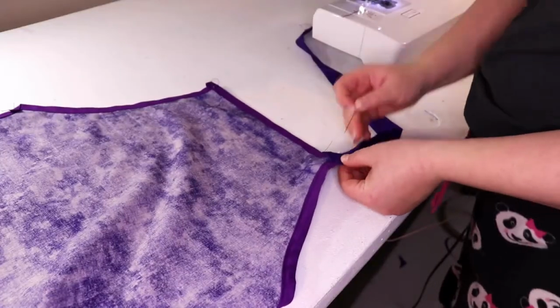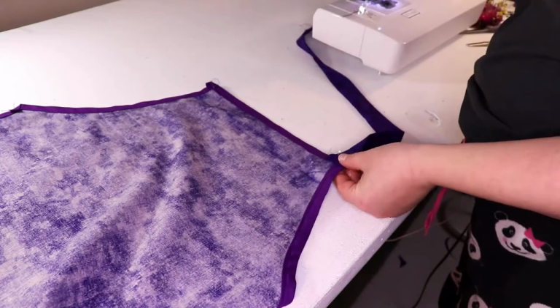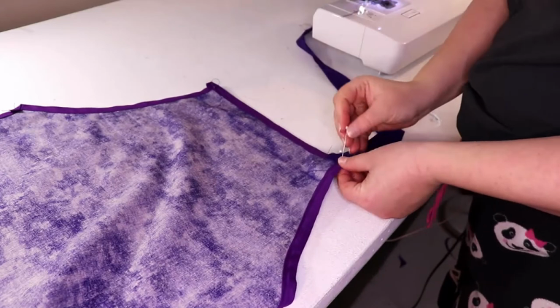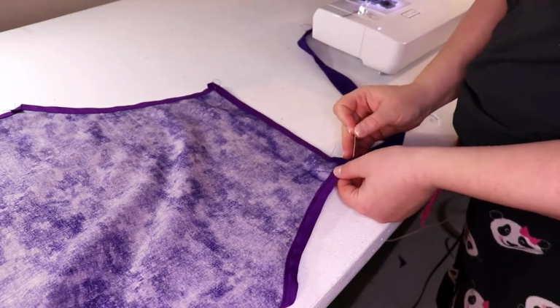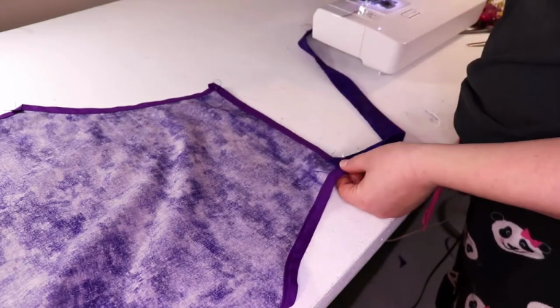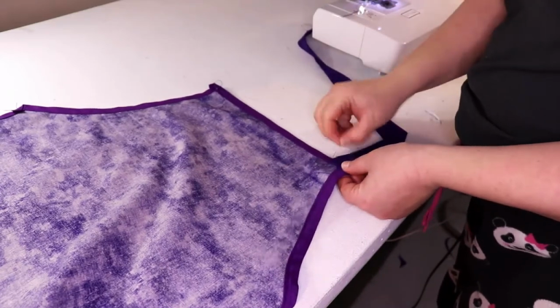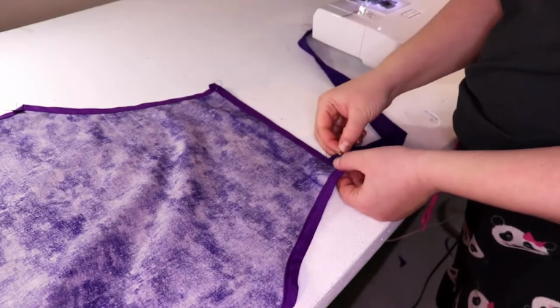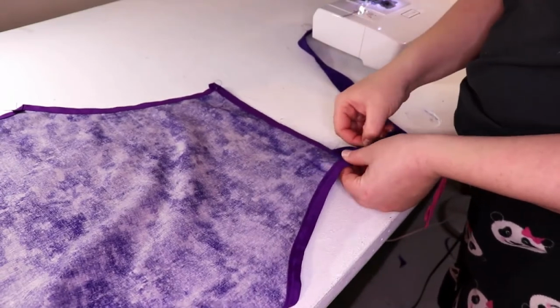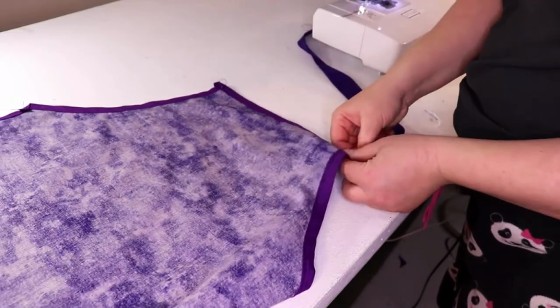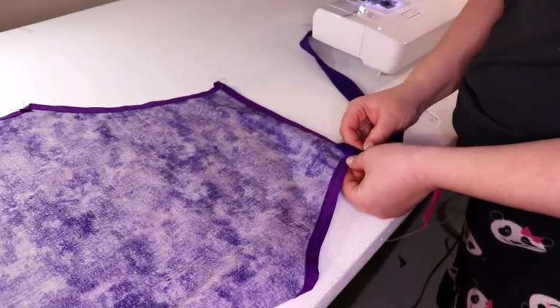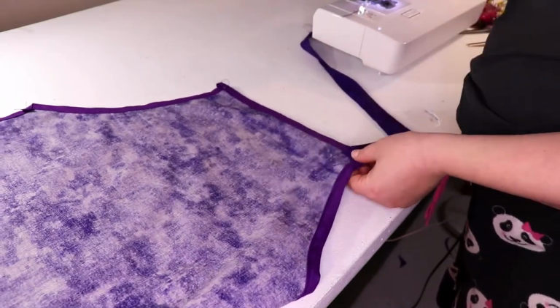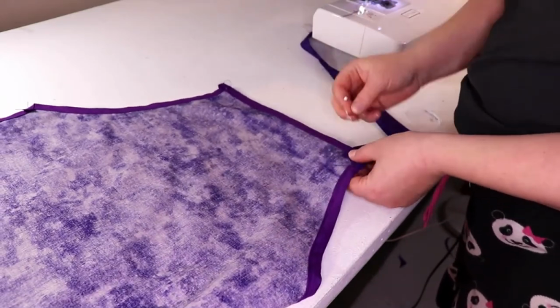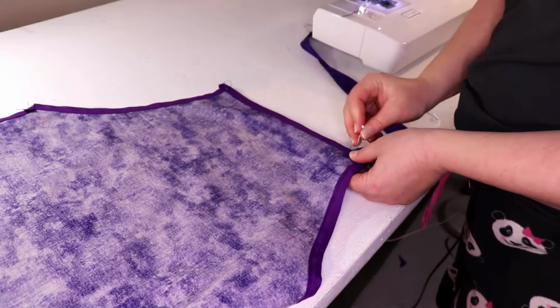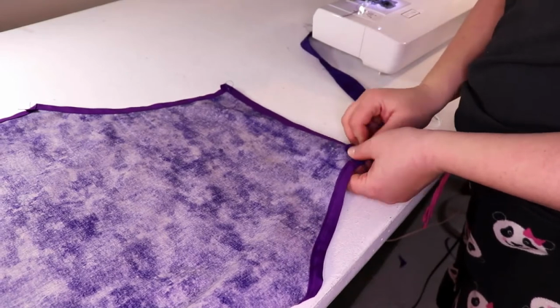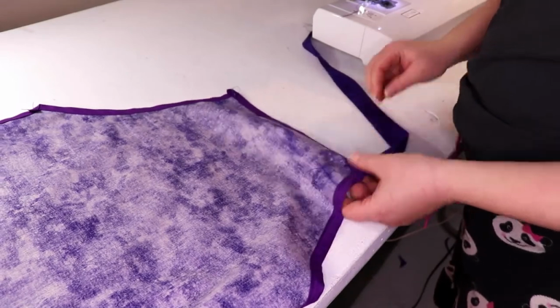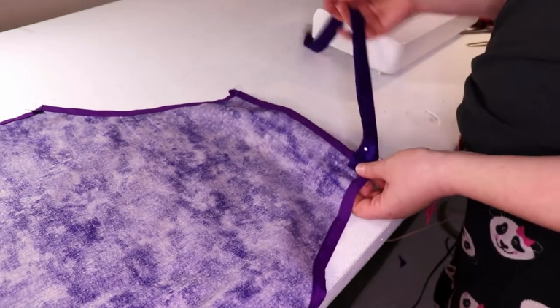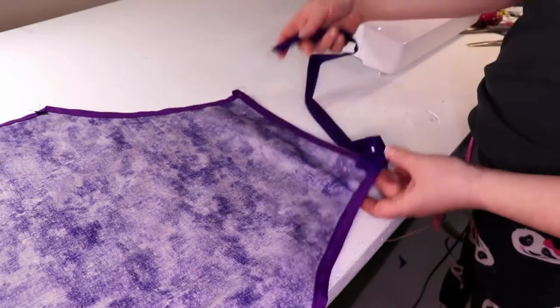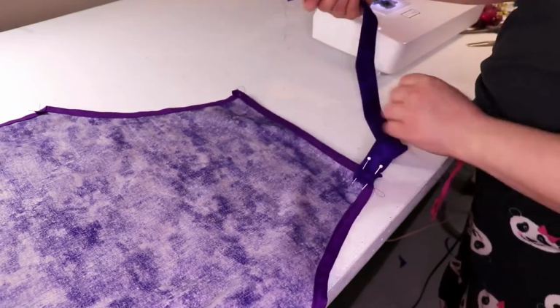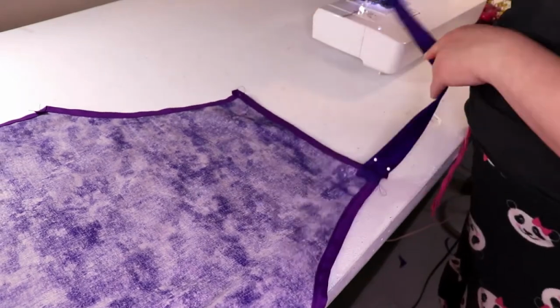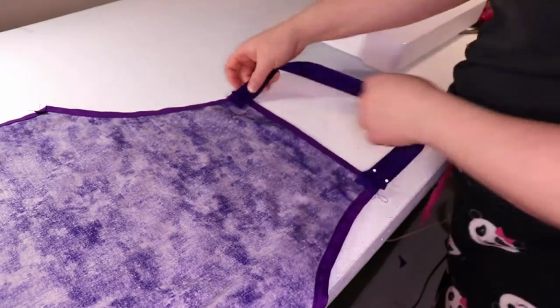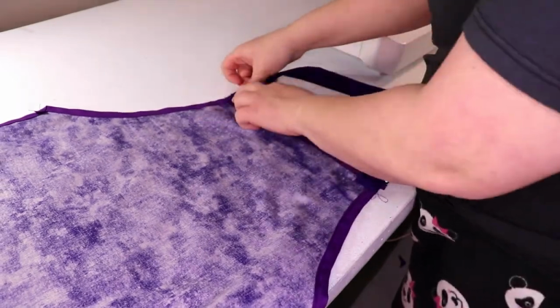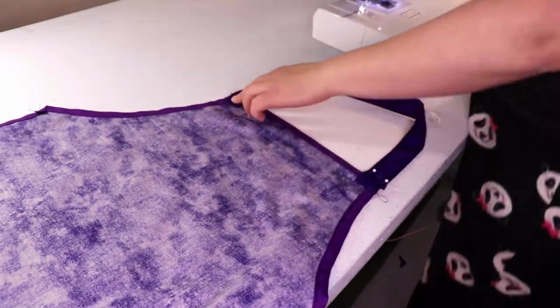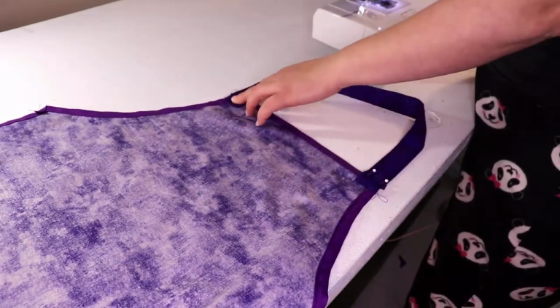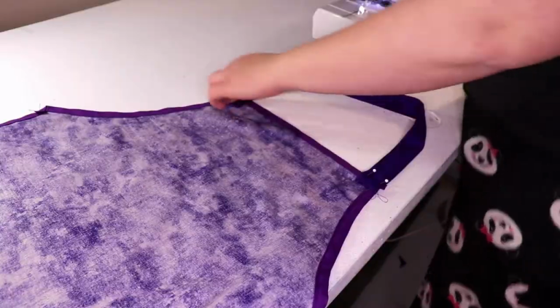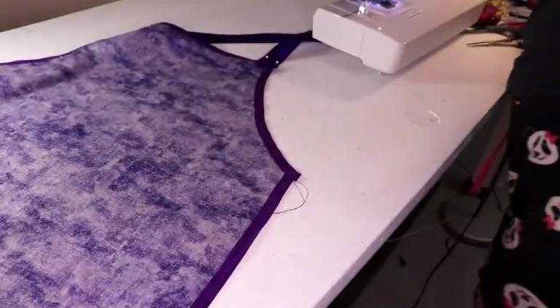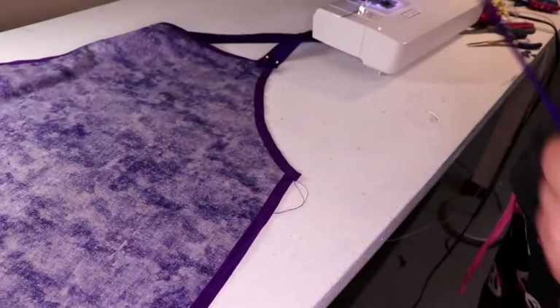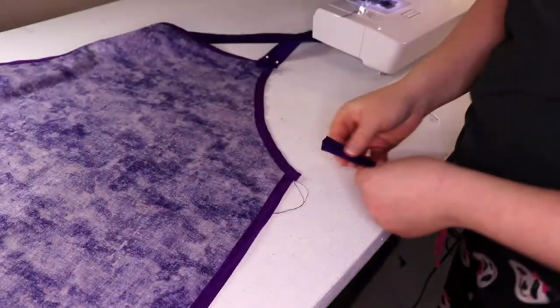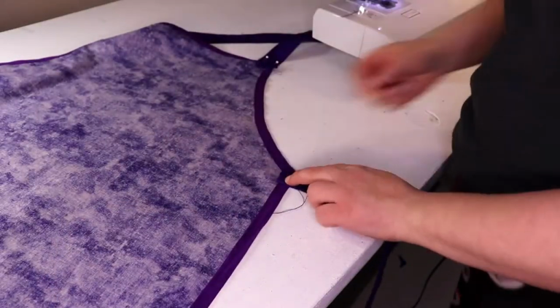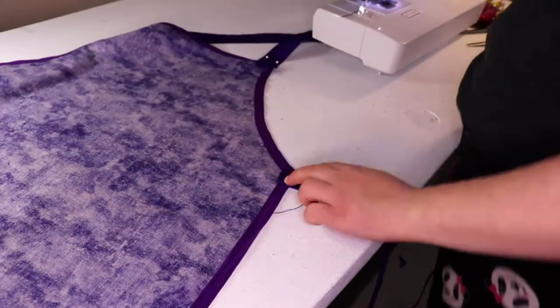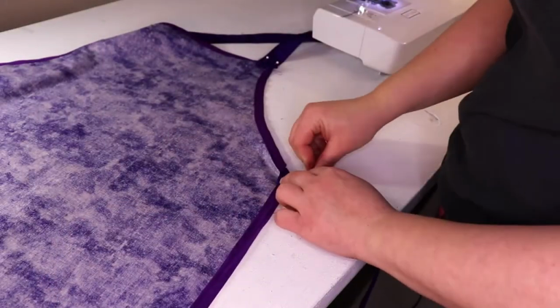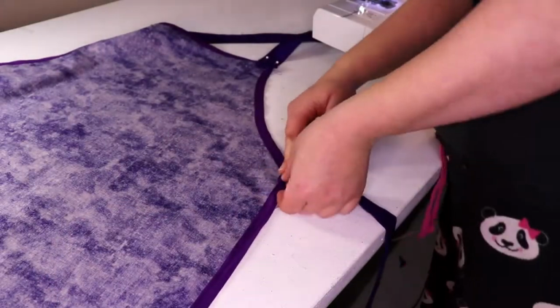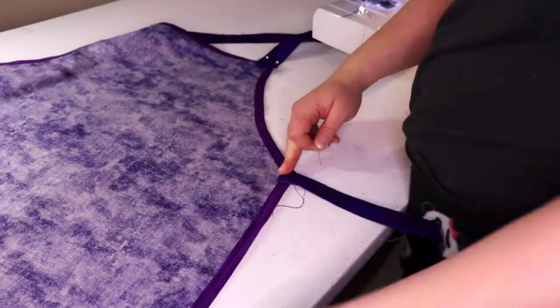Turned it right side out. Attached one of the ties to one side of the top of the apron and the other end of the tie to the other side of the top of the apron, to go over your neck. And the other tie I sewed to the side of the apron just under the arm curves.